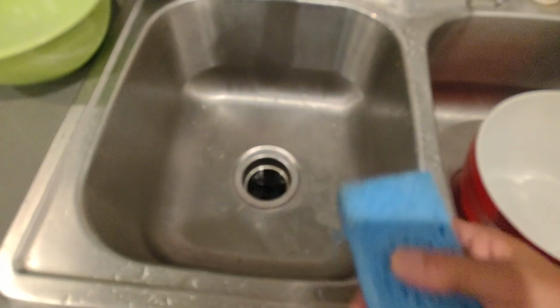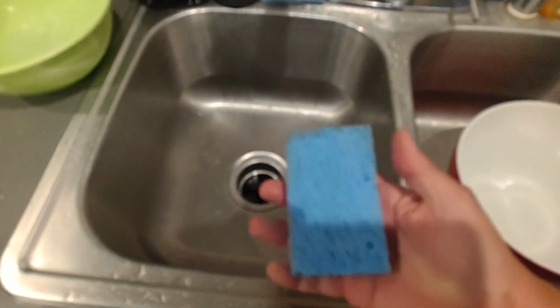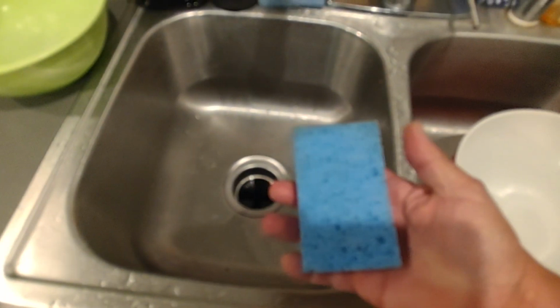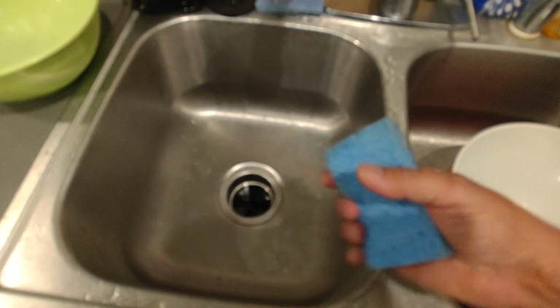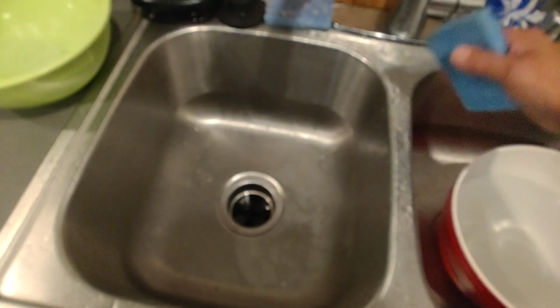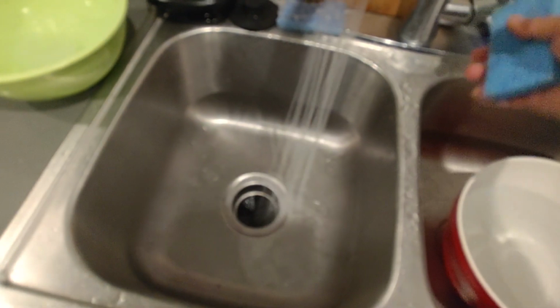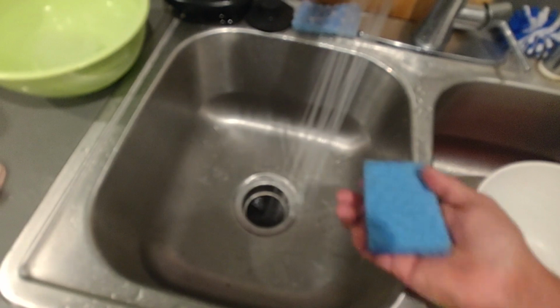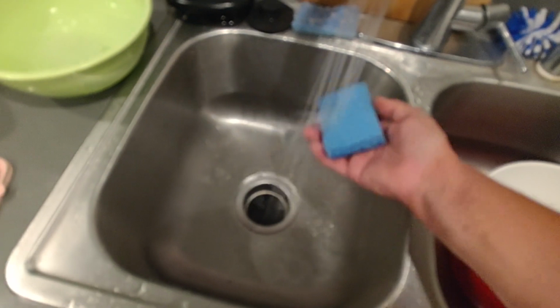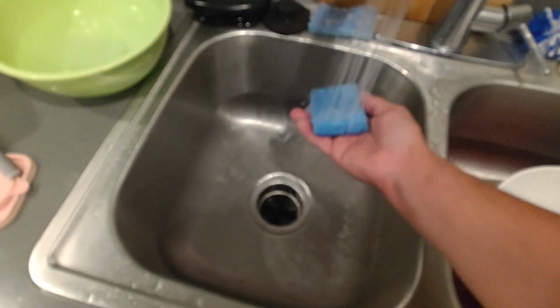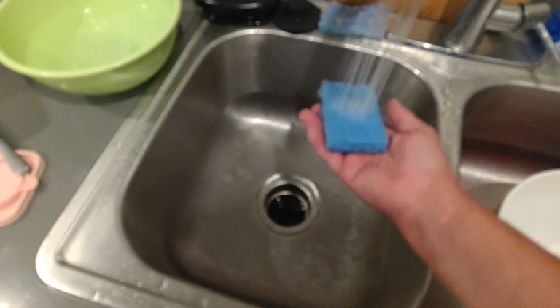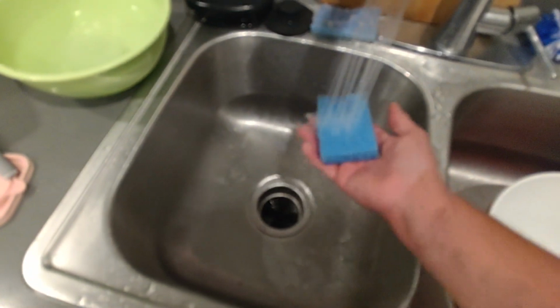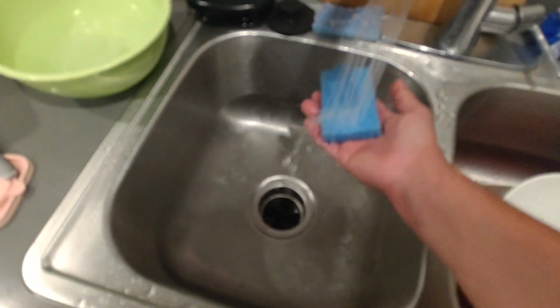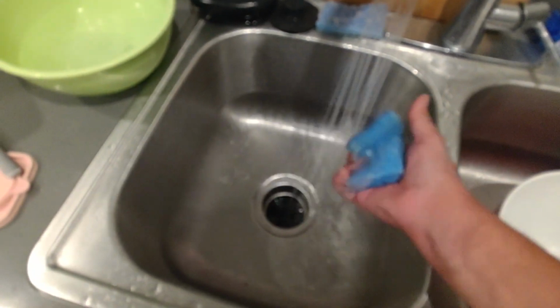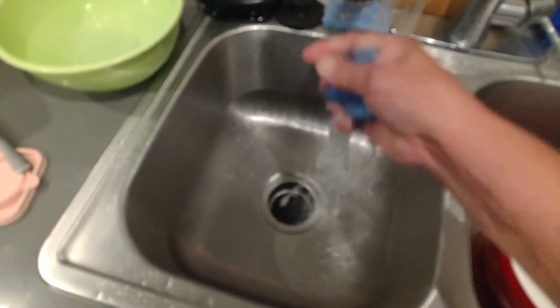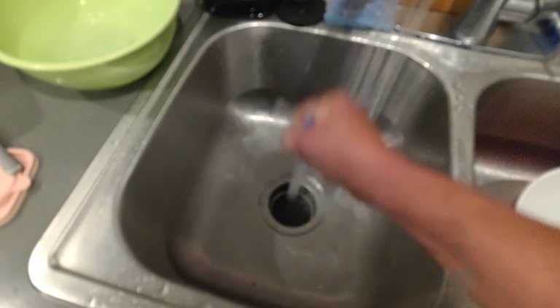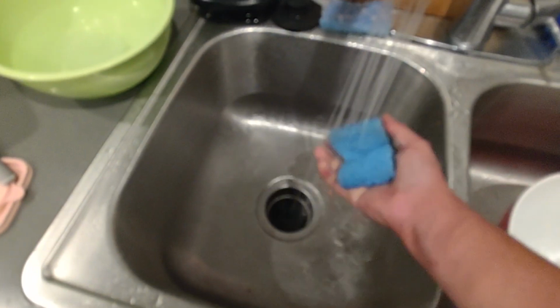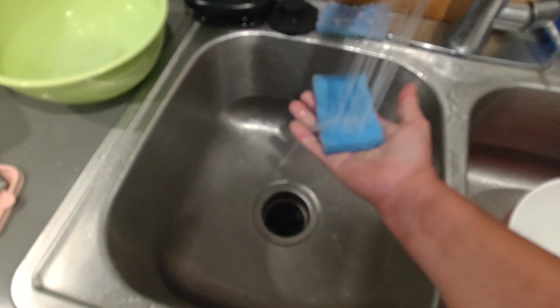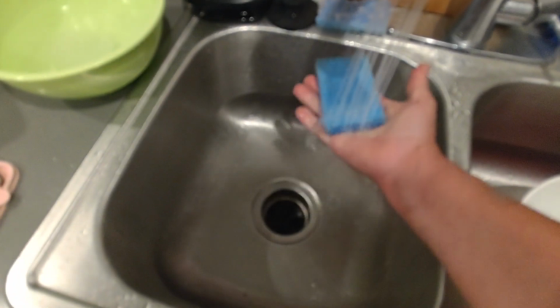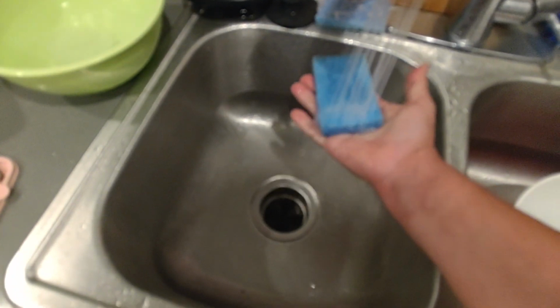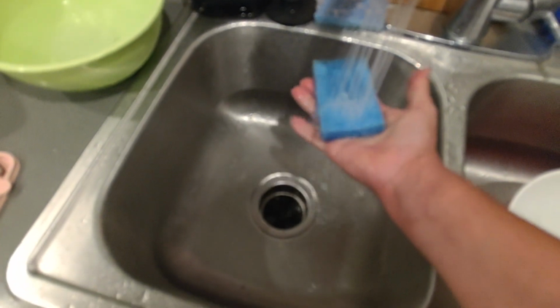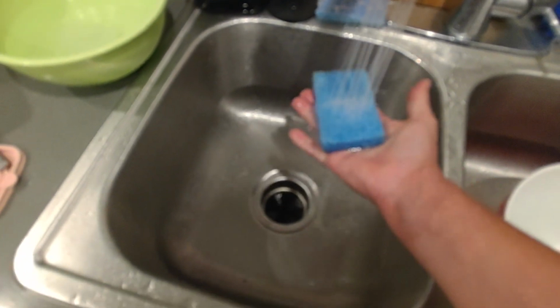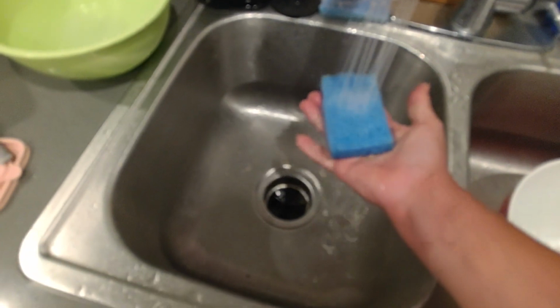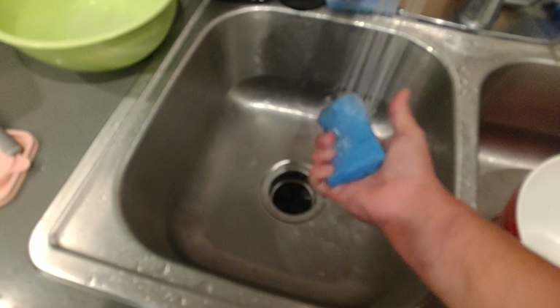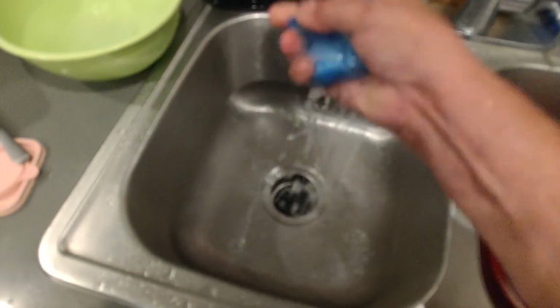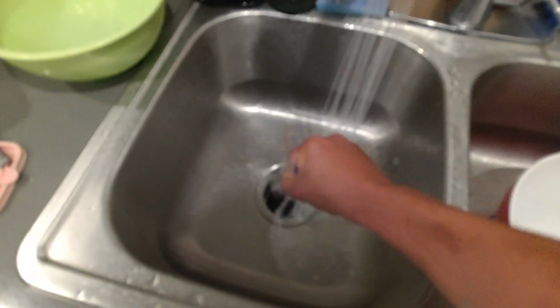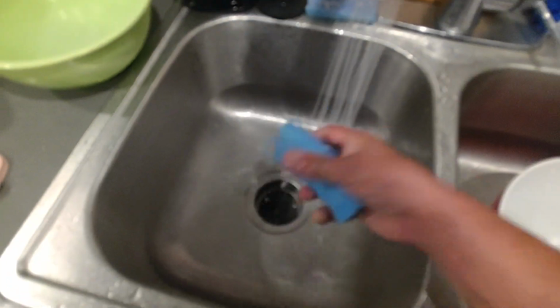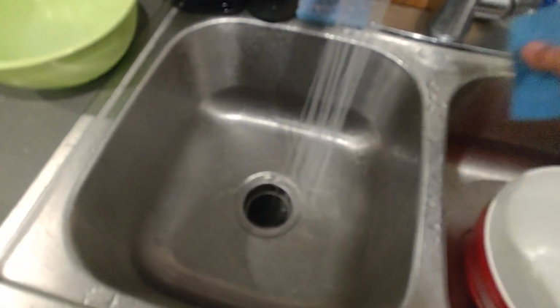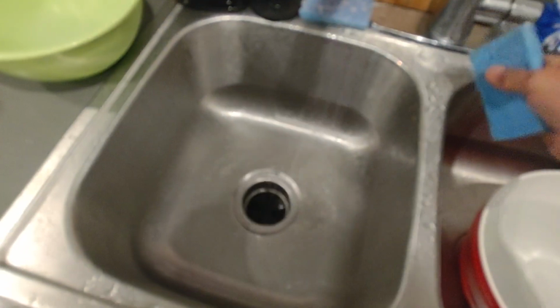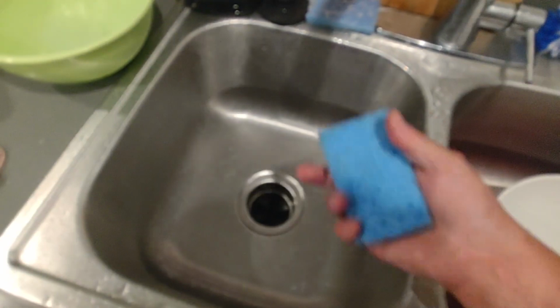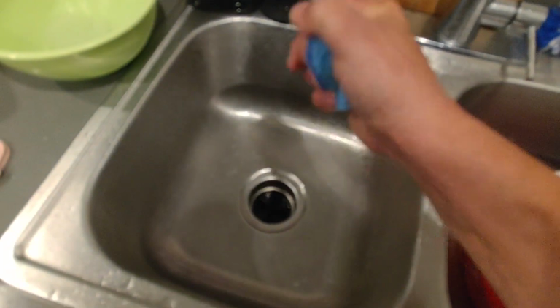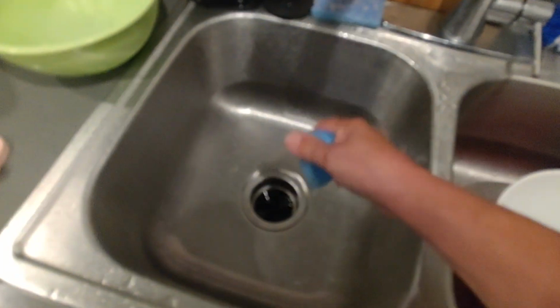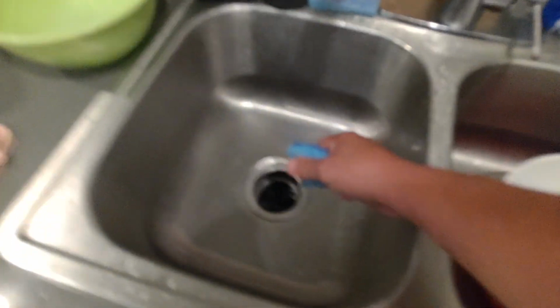Get yourself a sponge. Take on some hot water. Wring out the sponge a little bit.